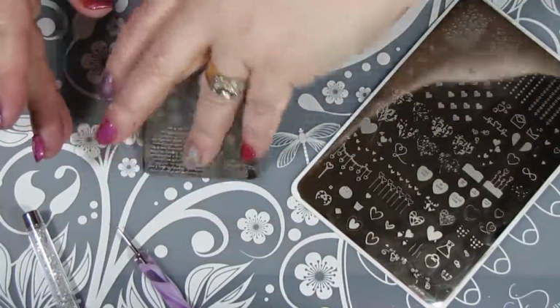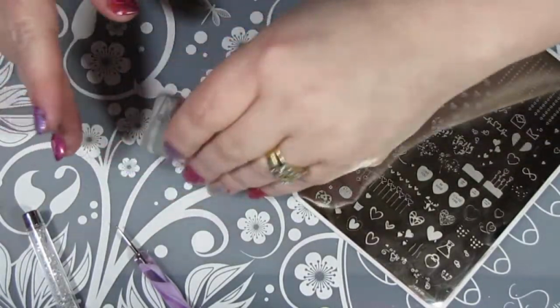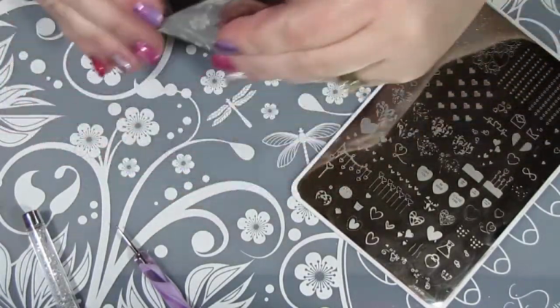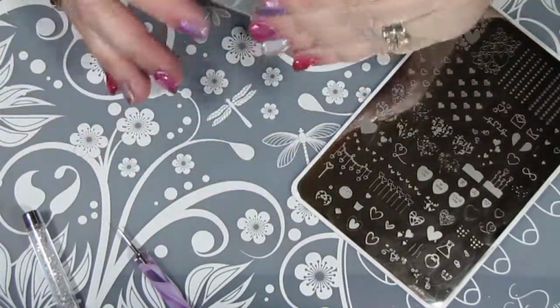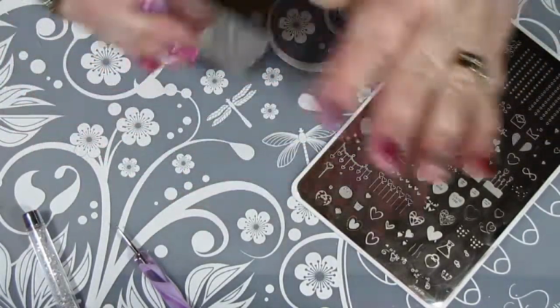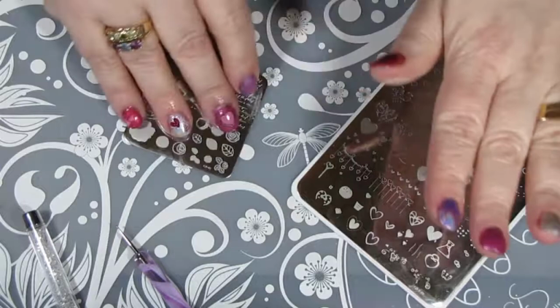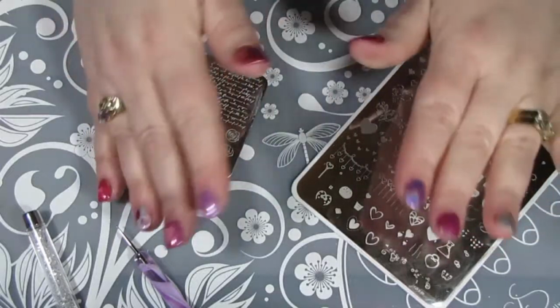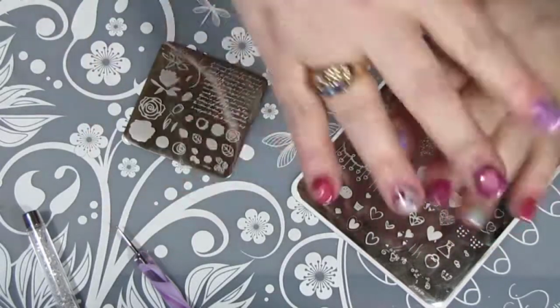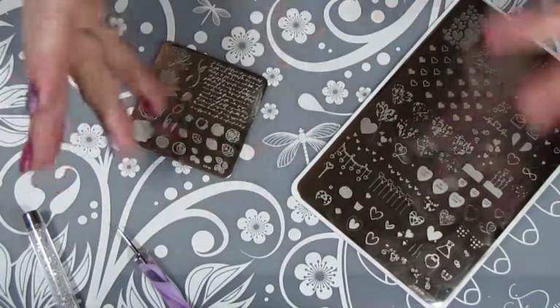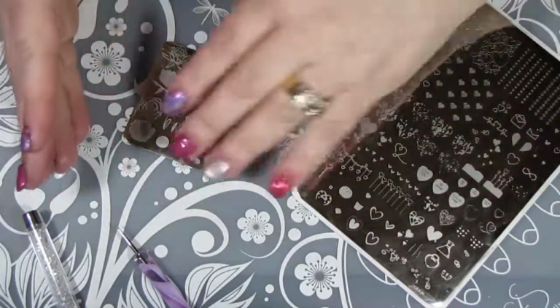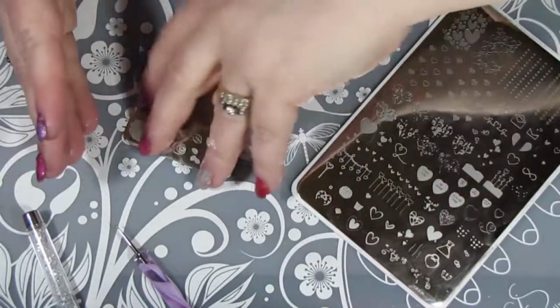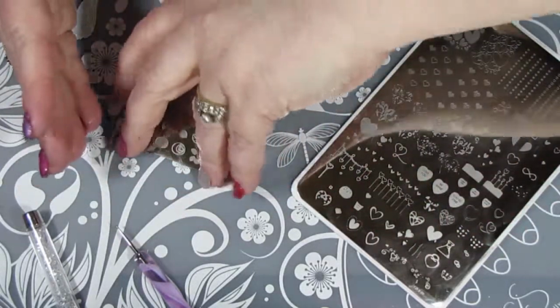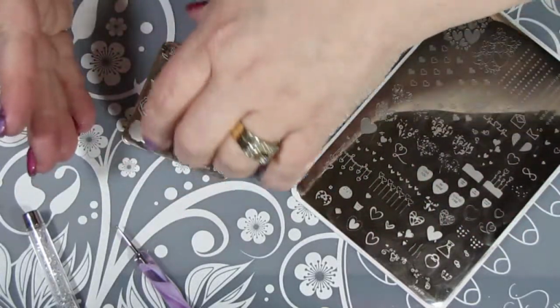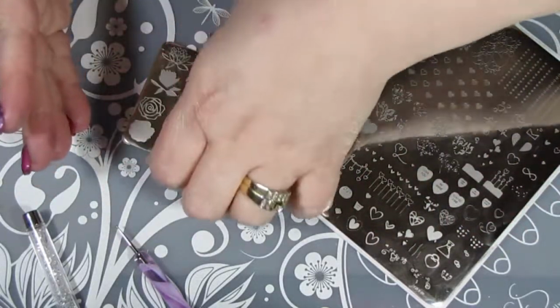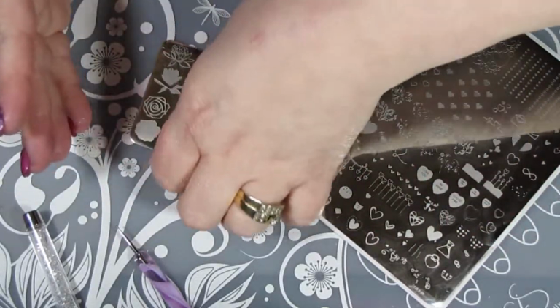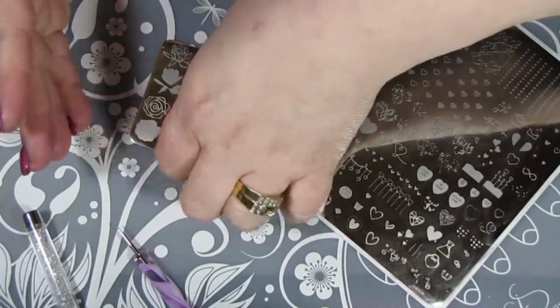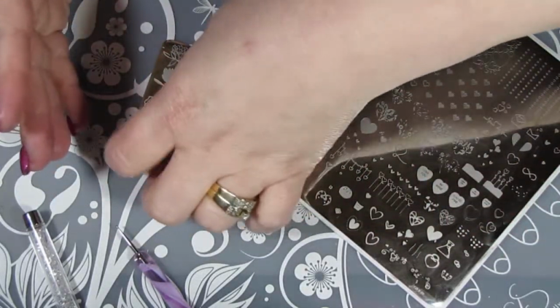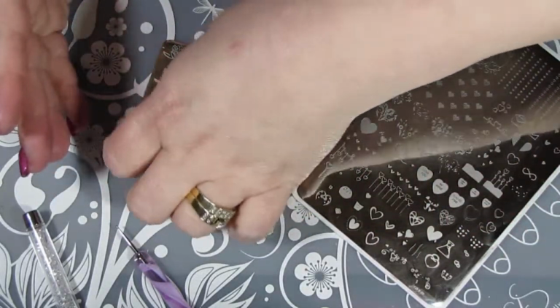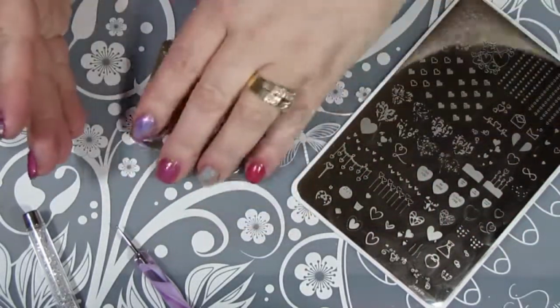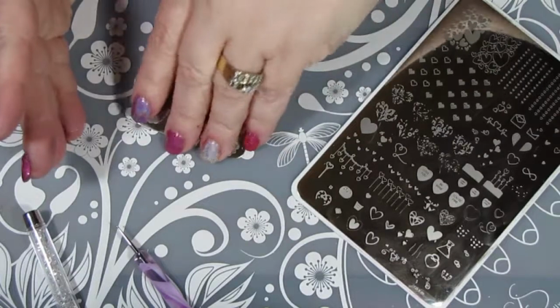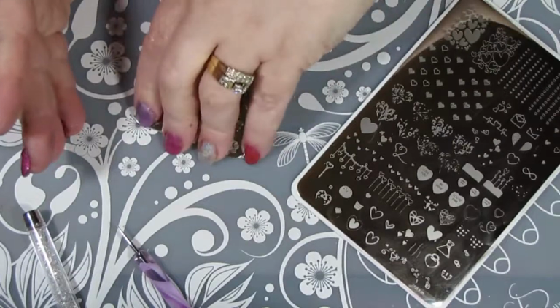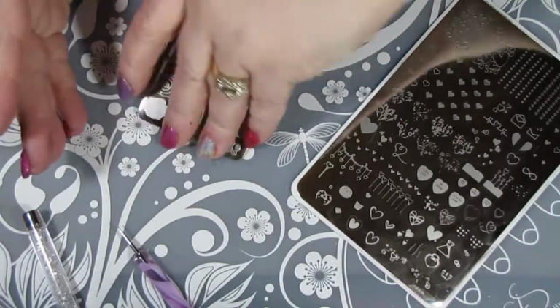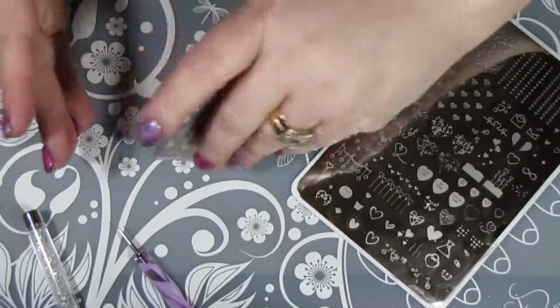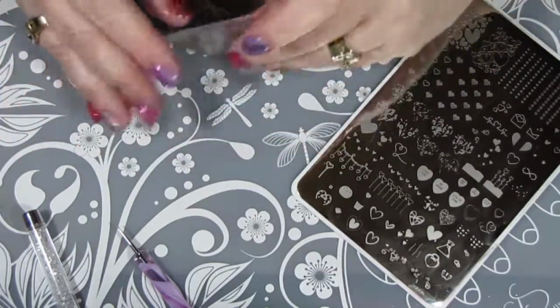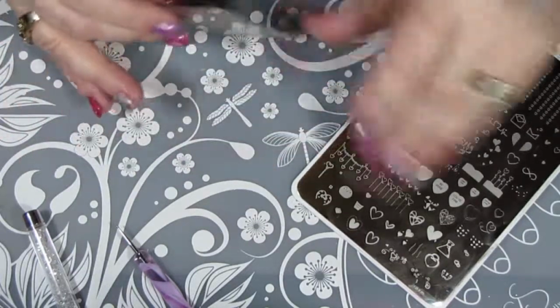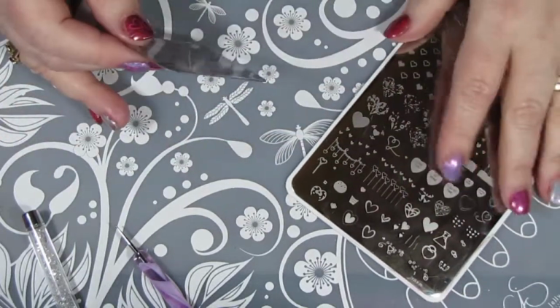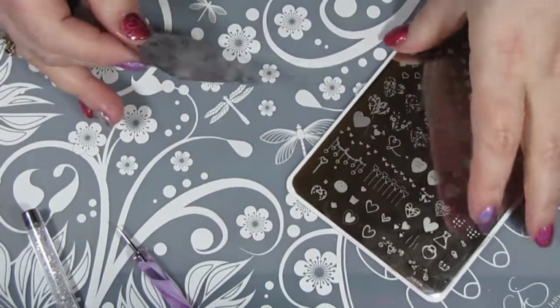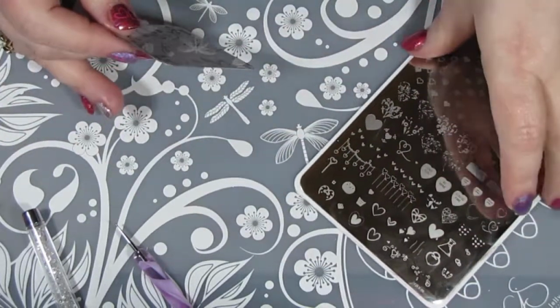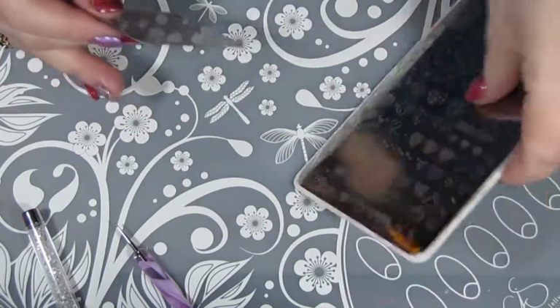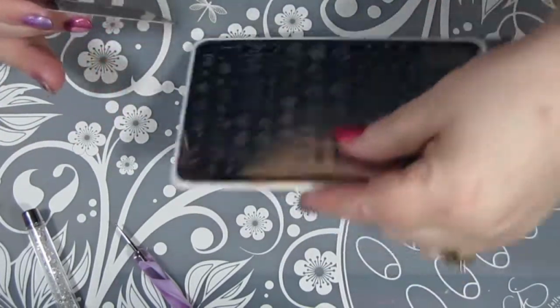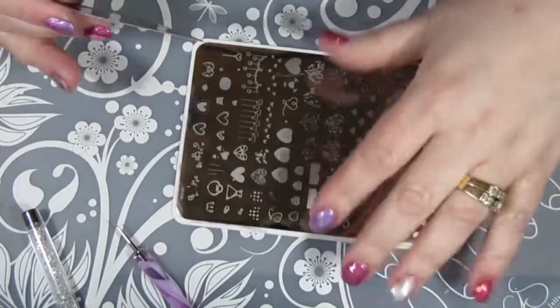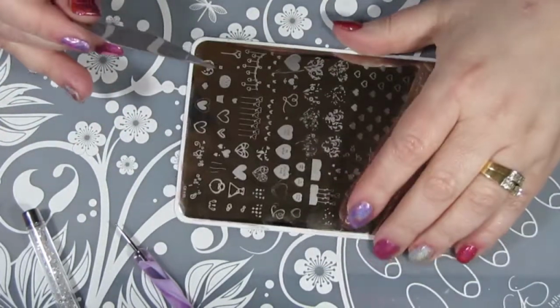I'm not sure I'm going to use this one on my left hand — using my right hand to do my left hand, of course. I get Botox for migraine injections every three months, and today was injection day.